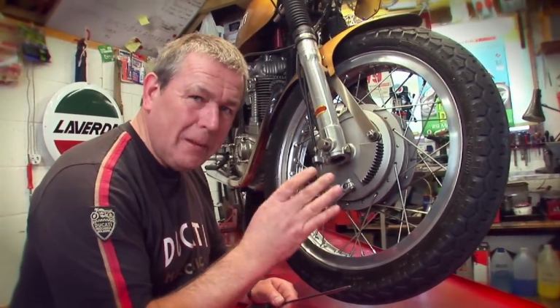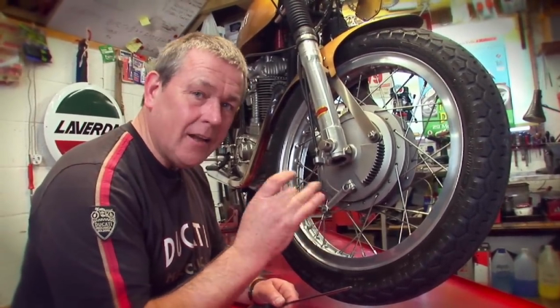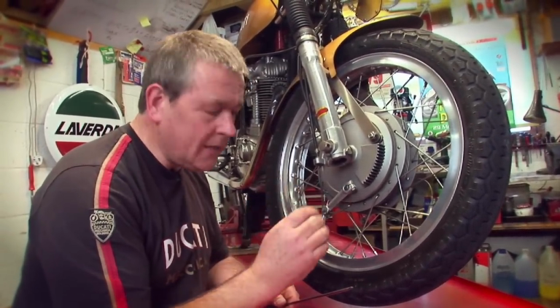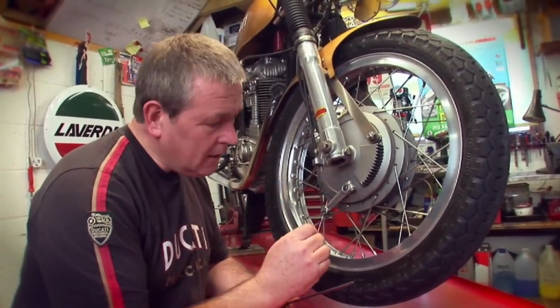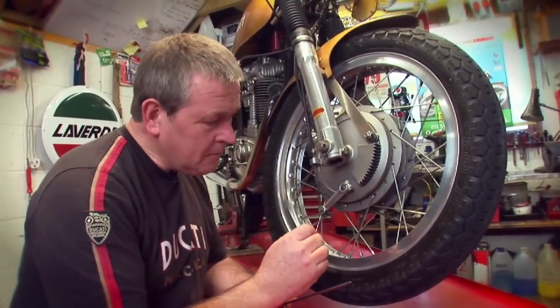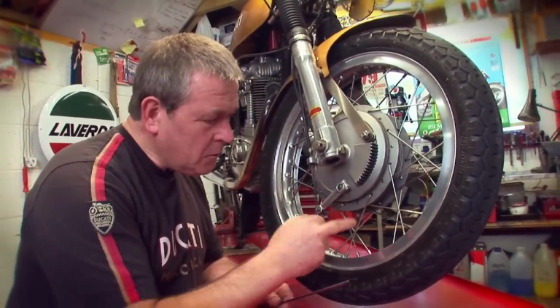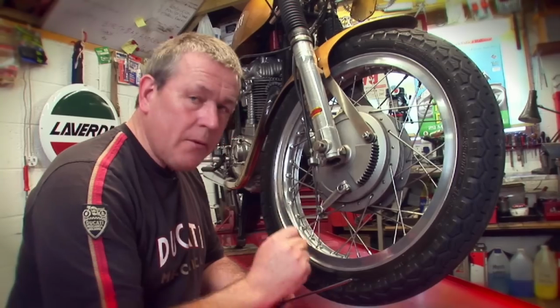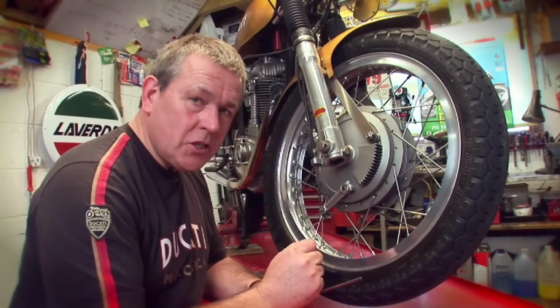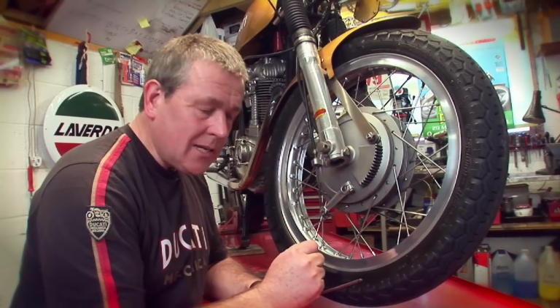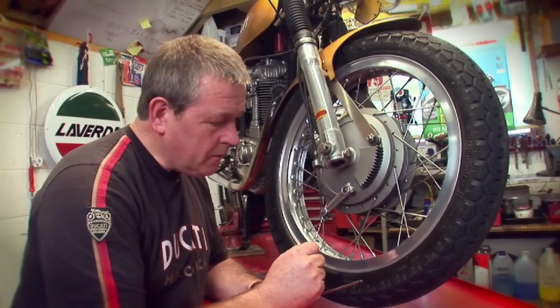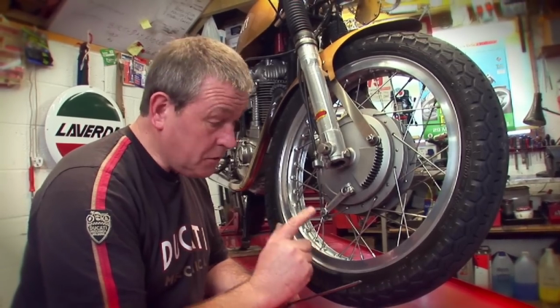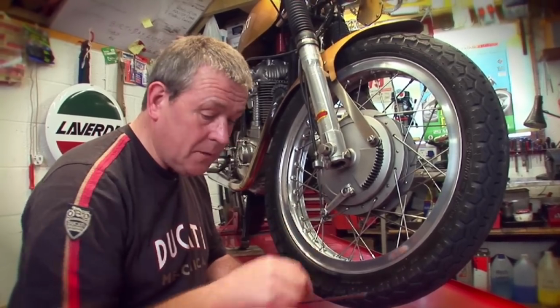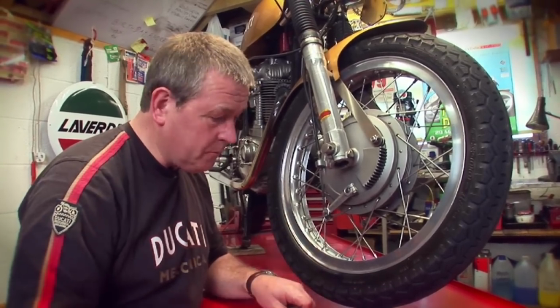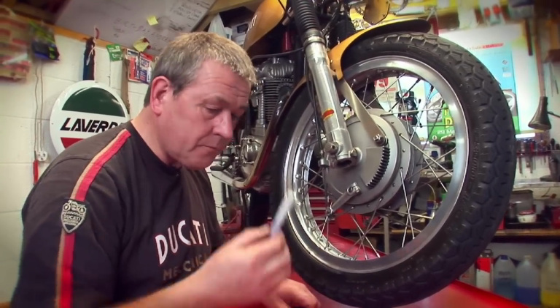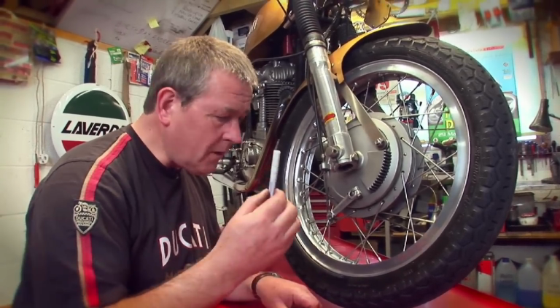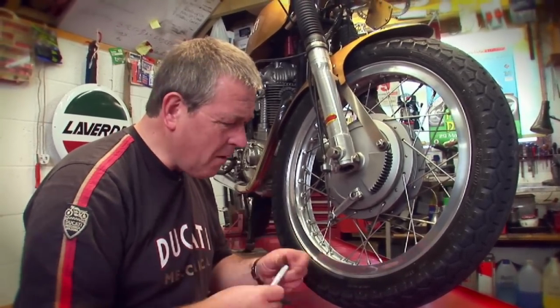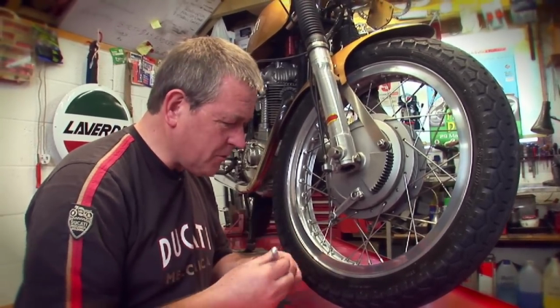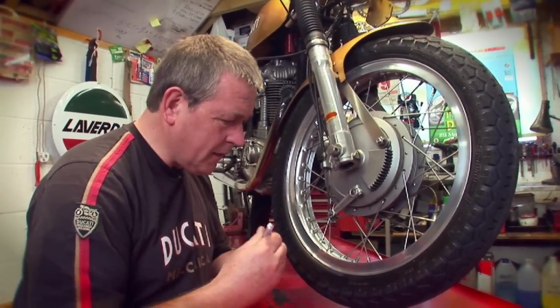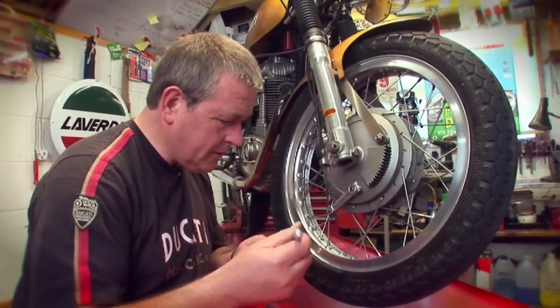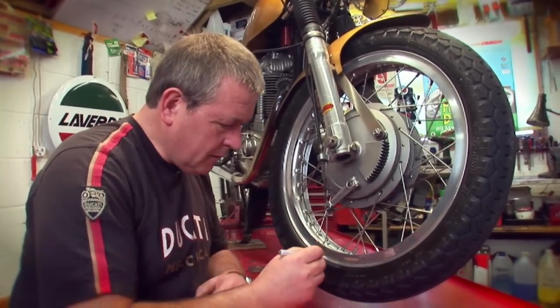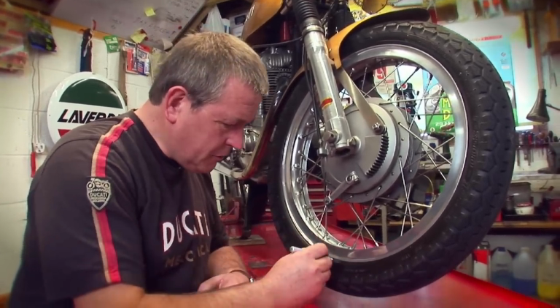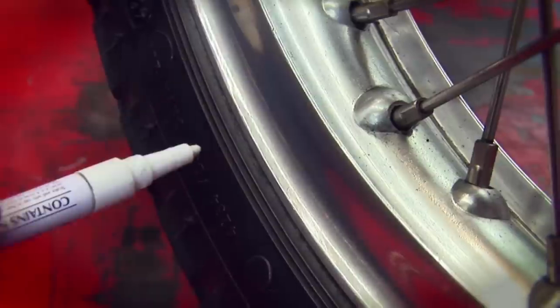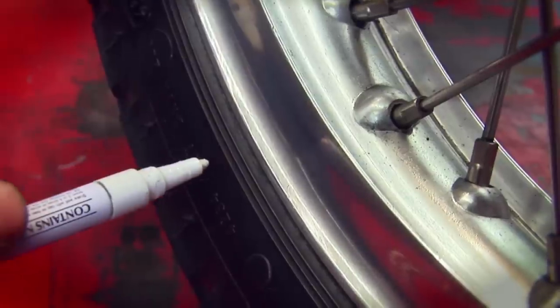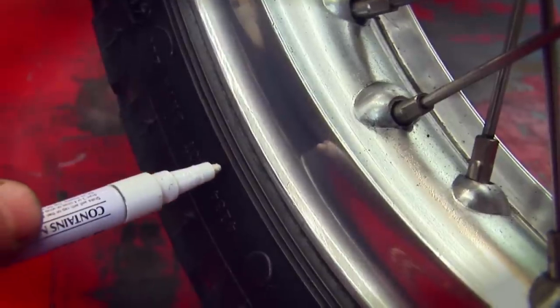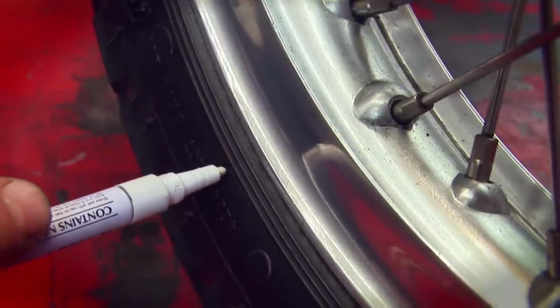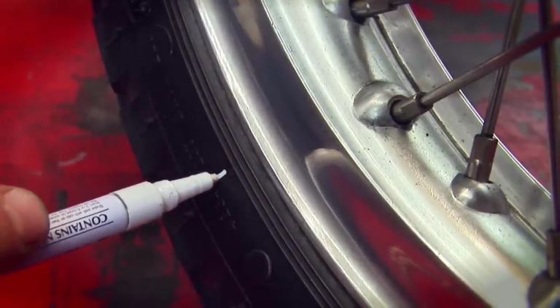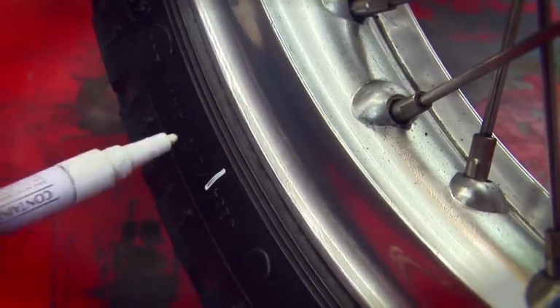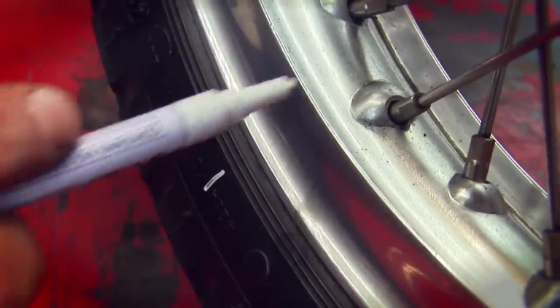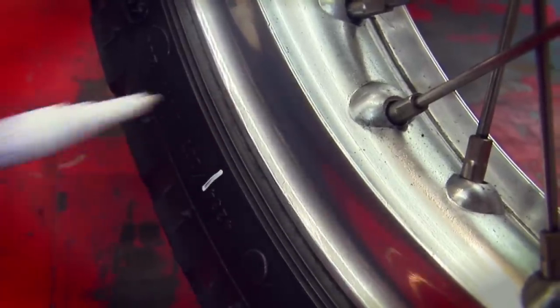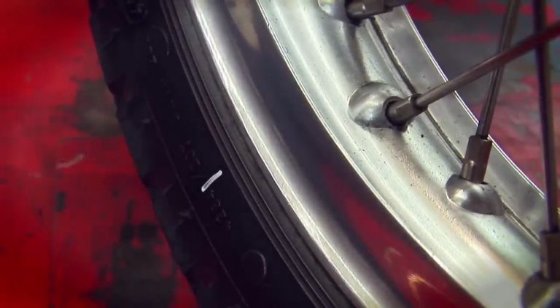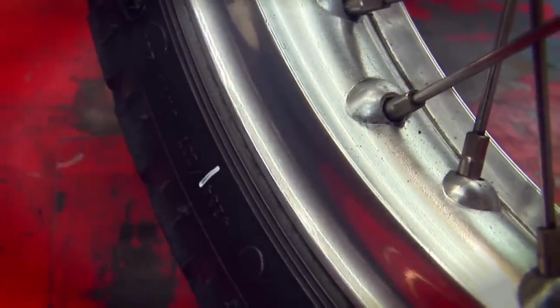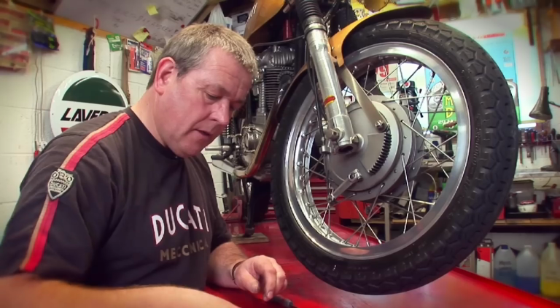That one's low. Low means the tension in the spoke is loose; if it was high it would be bright and ringy, like on a guitar. So we know we've got to adjust that spoke.